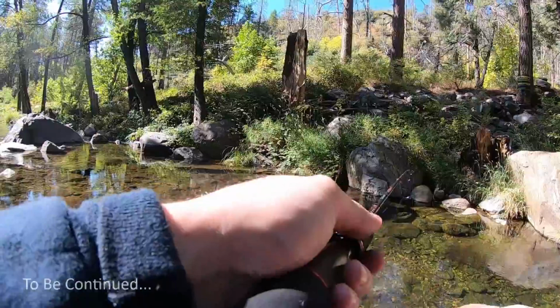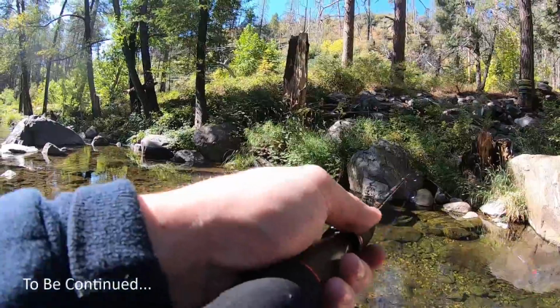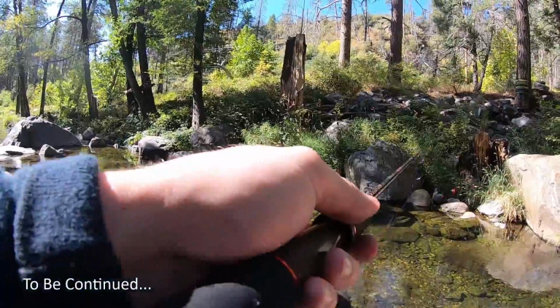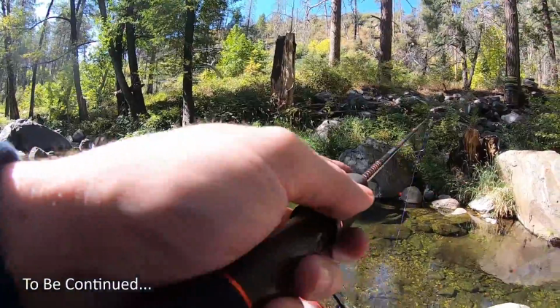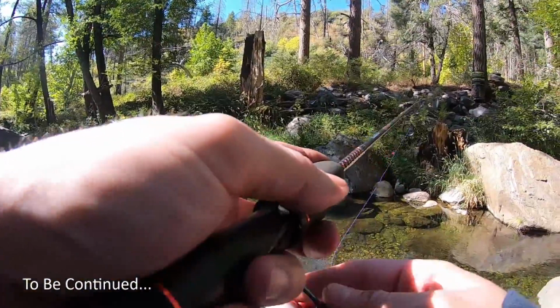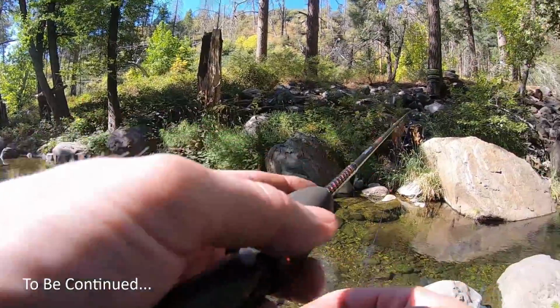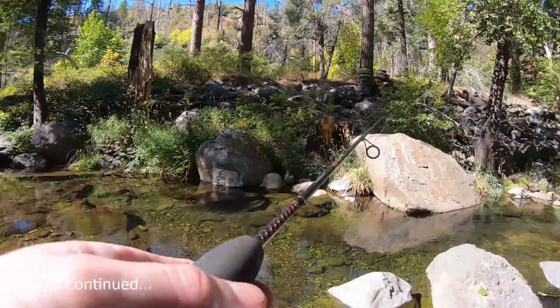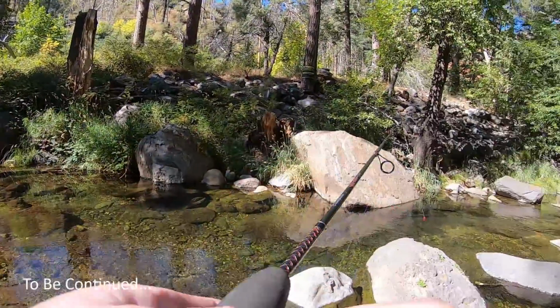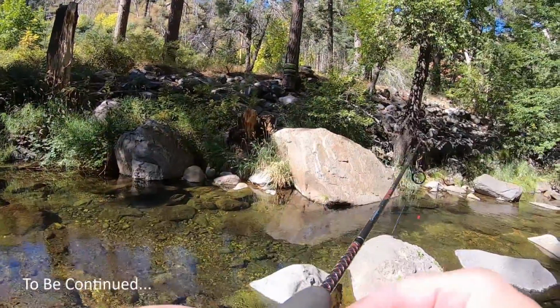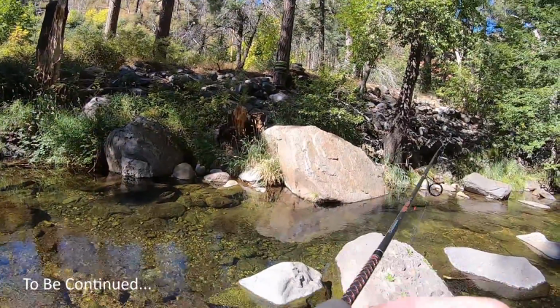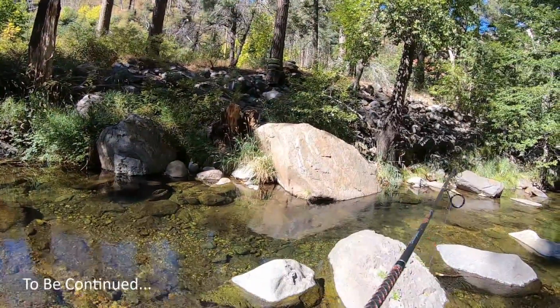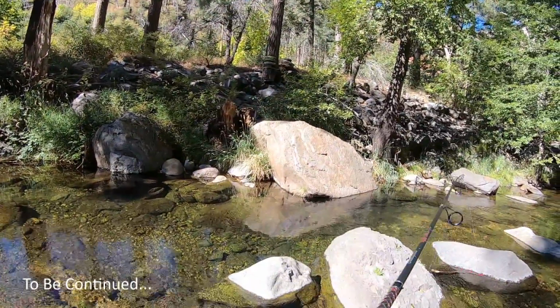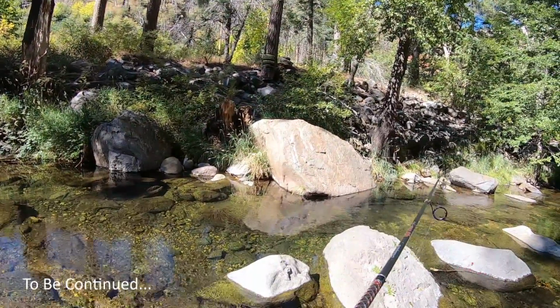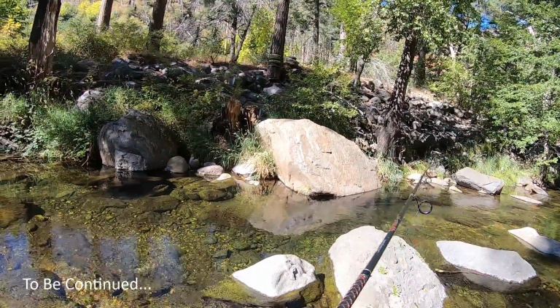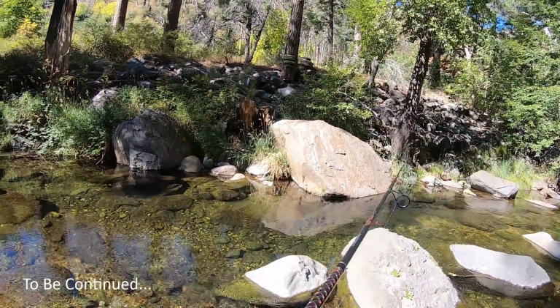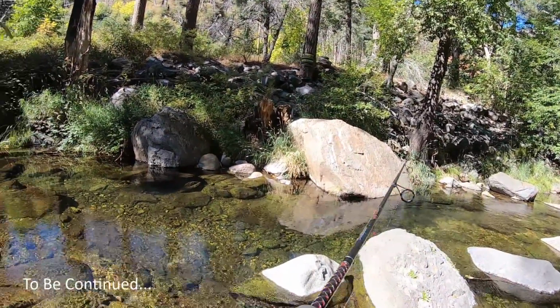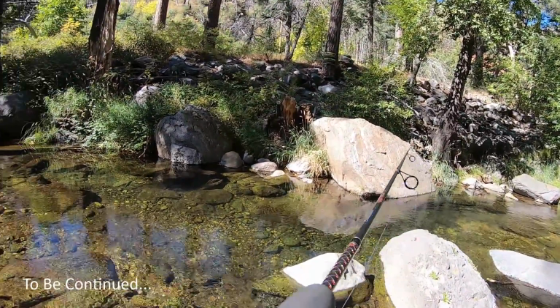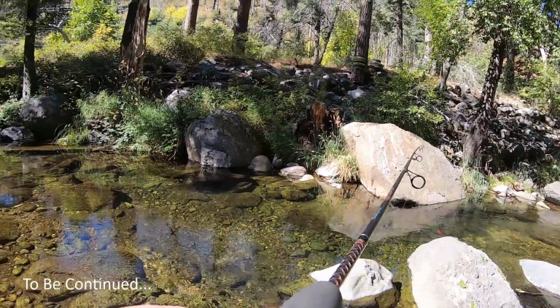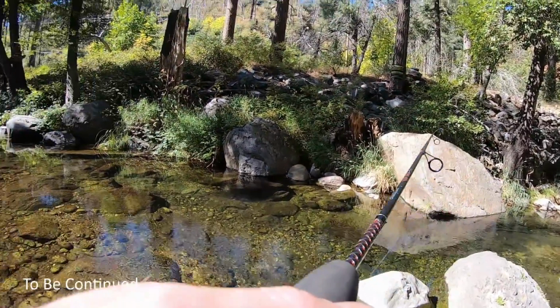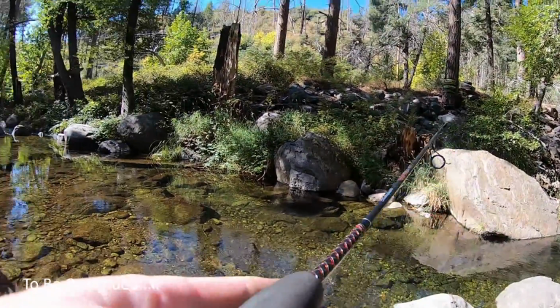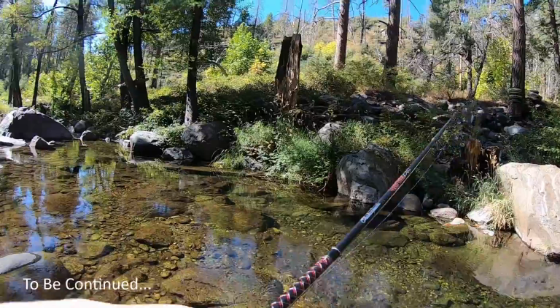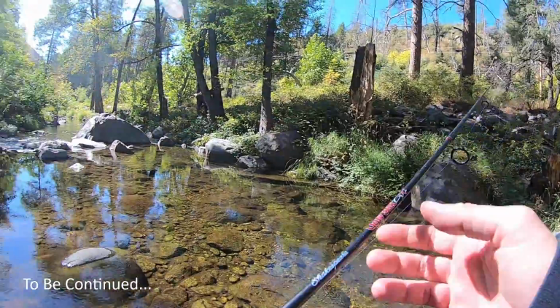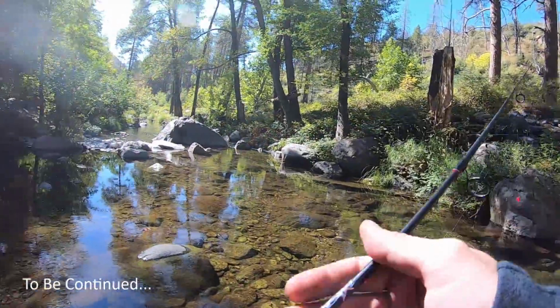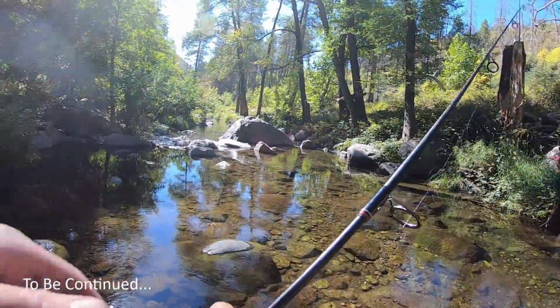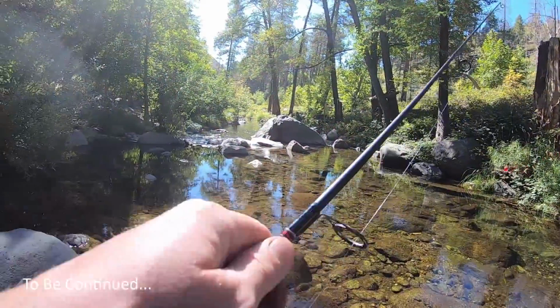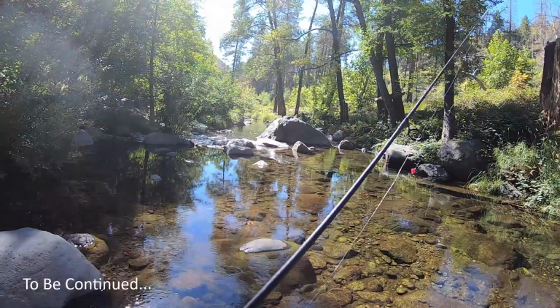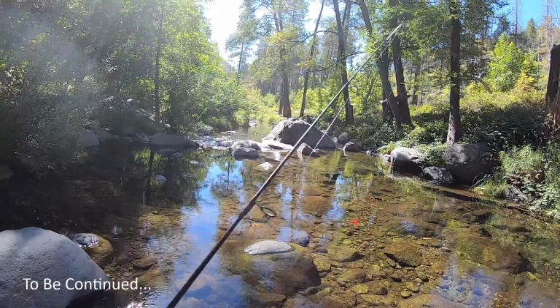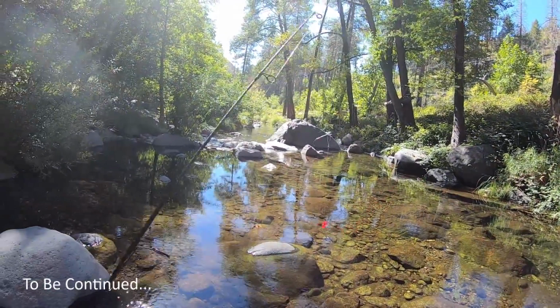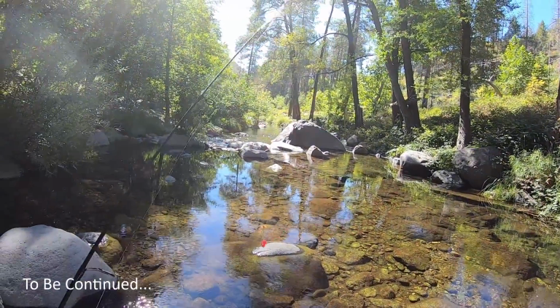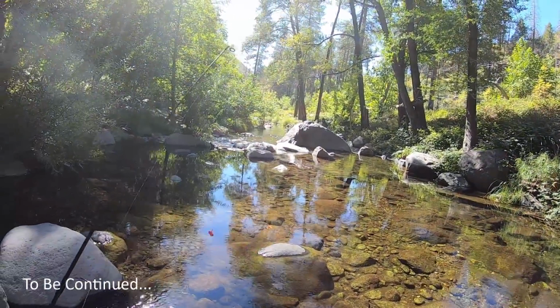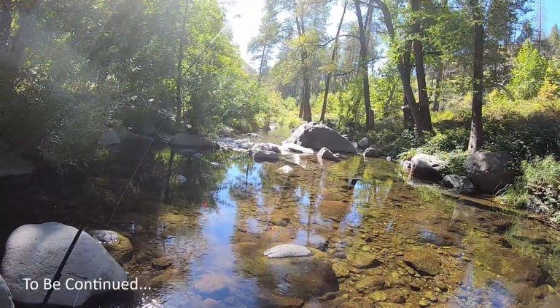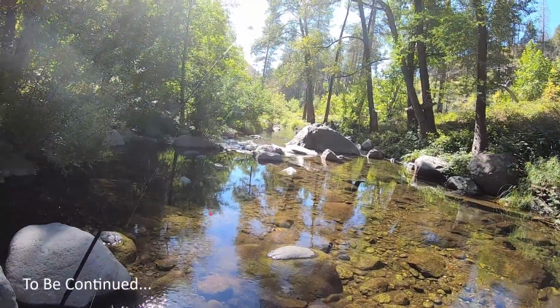The first part of the day had its ups and downs, and in part two, things will pick up as I start to figure these trout out. As always, thanks for watching.